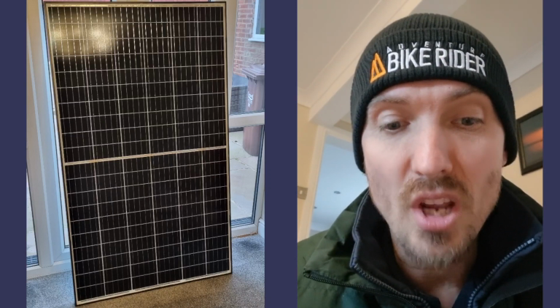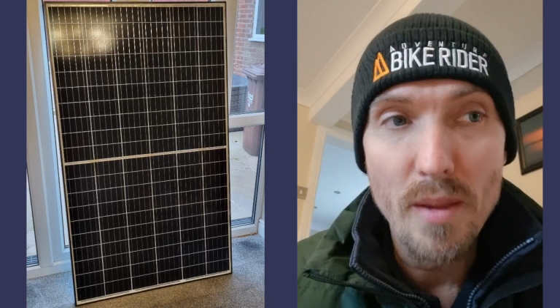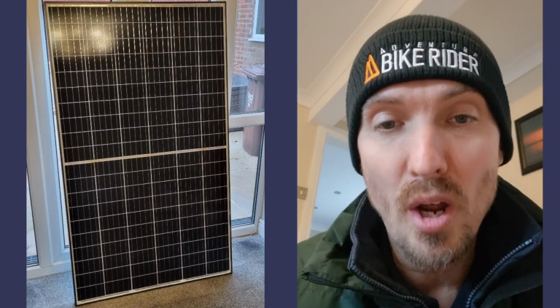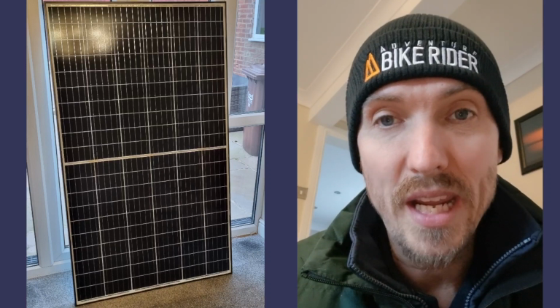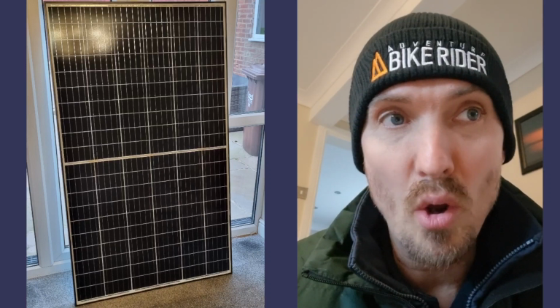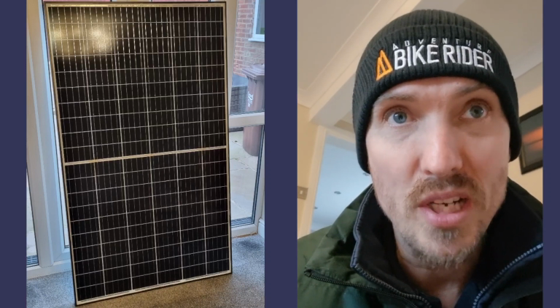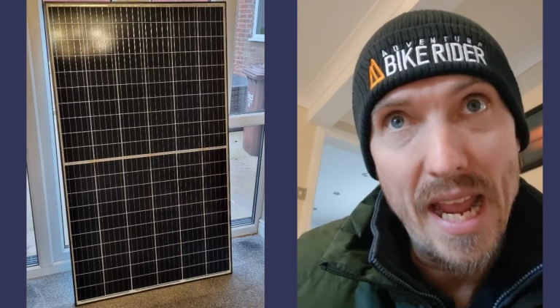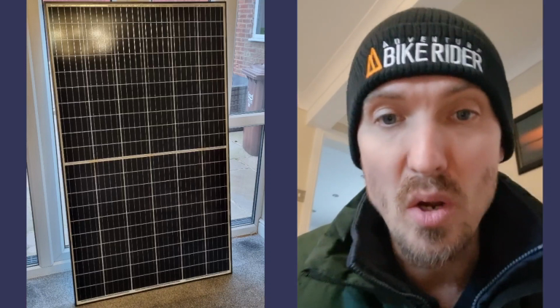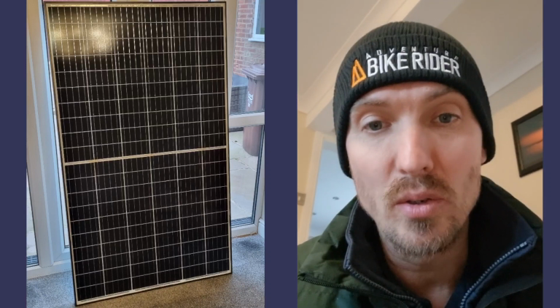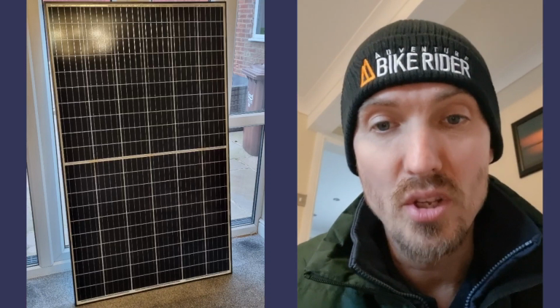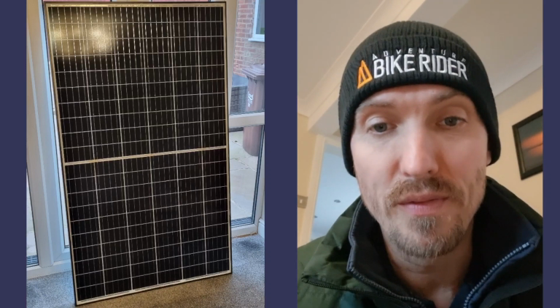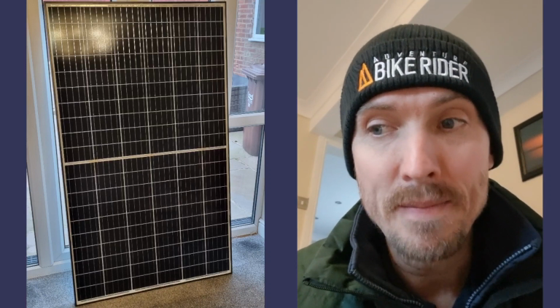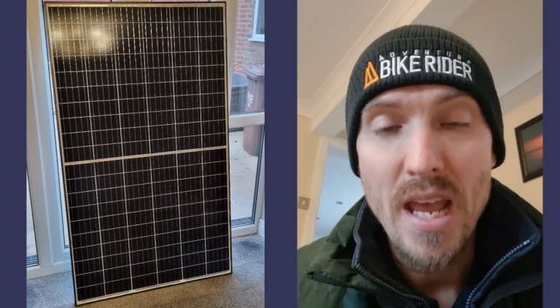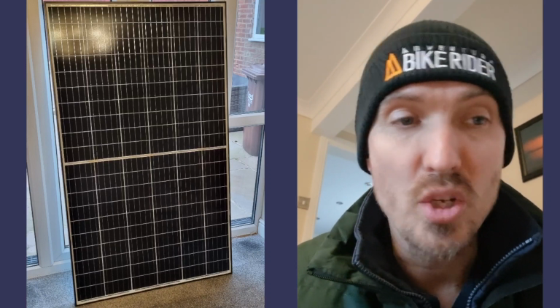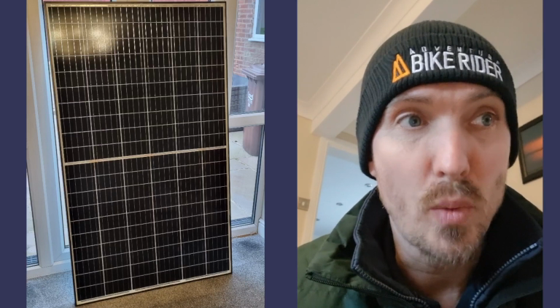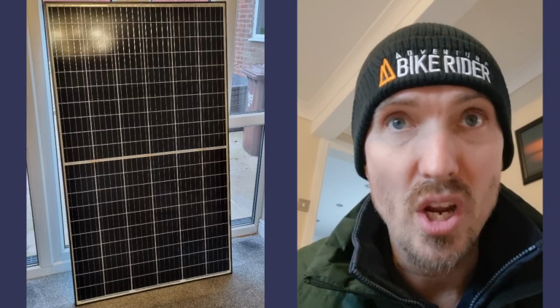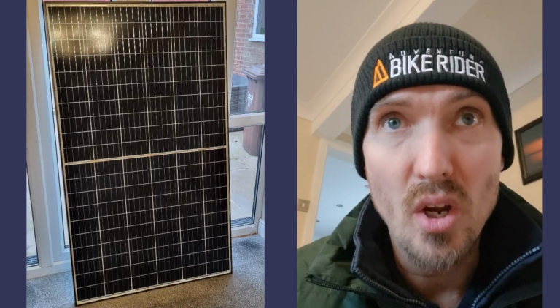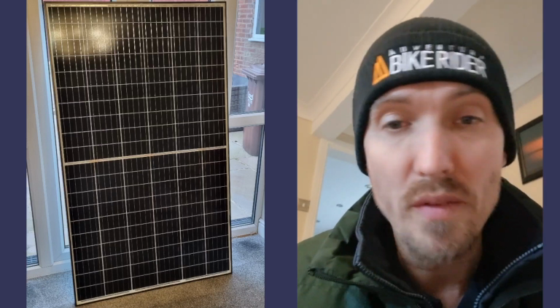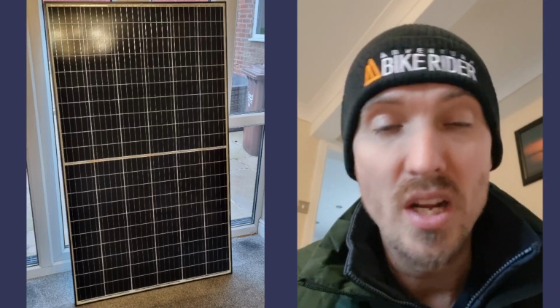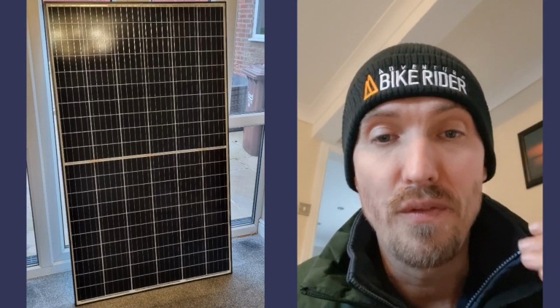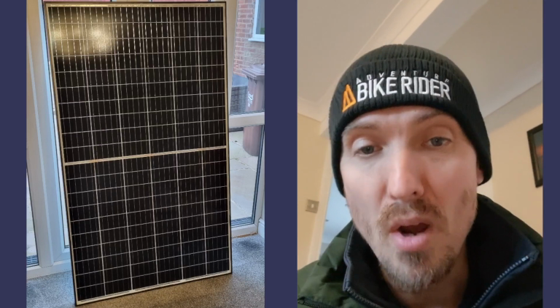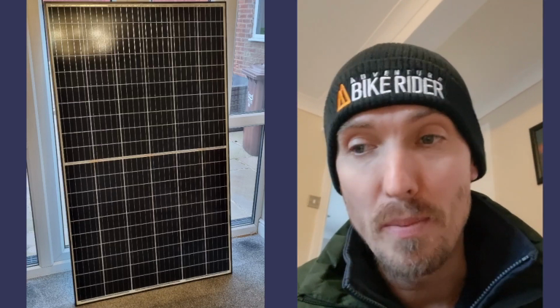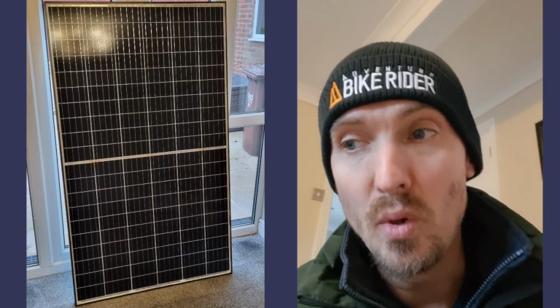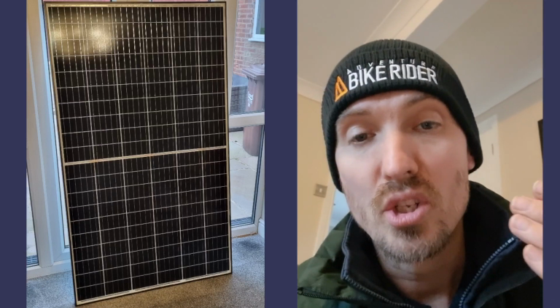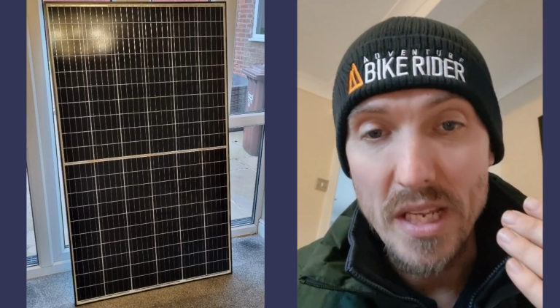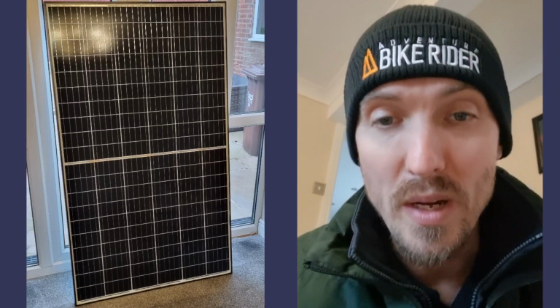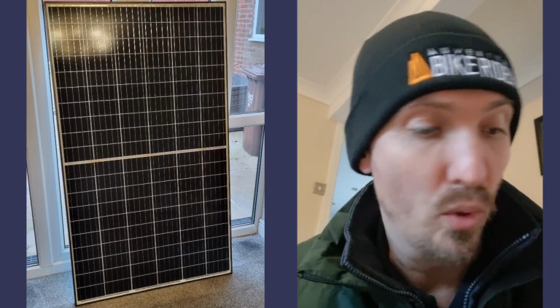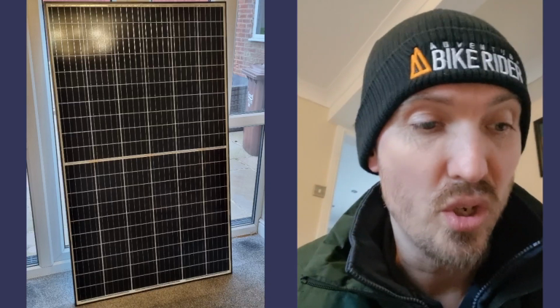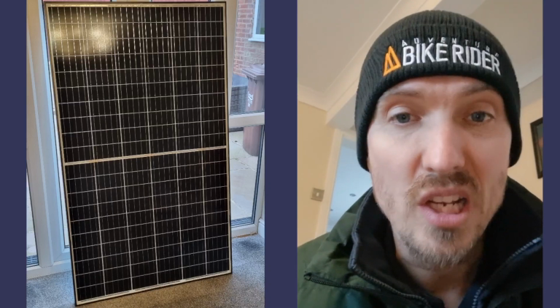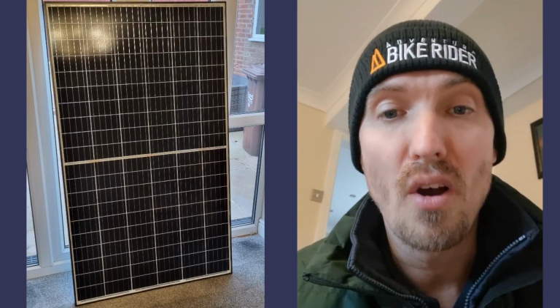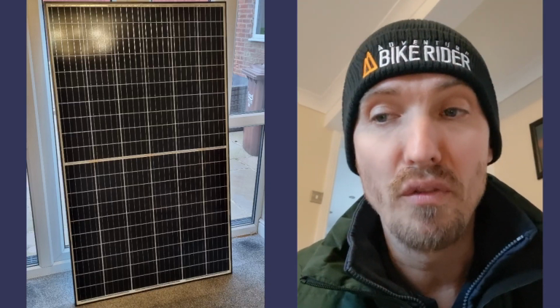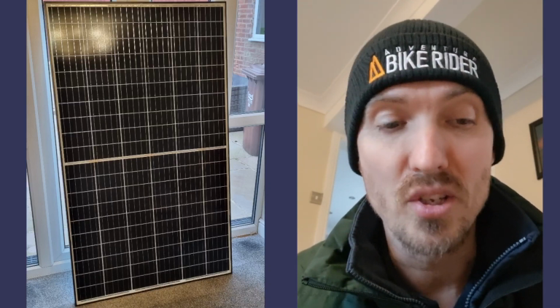At the moment I'm working on putting a solar panel on the top of the van. I just wanted to quickly show you guys what I've done to fit my solar panel to the OEM T5 roof bars.